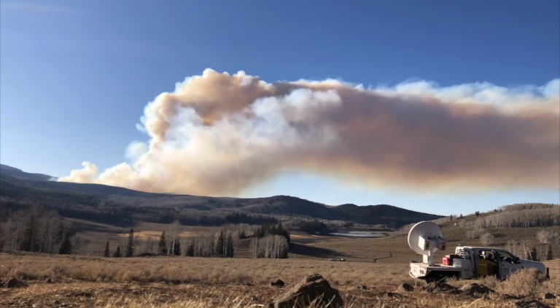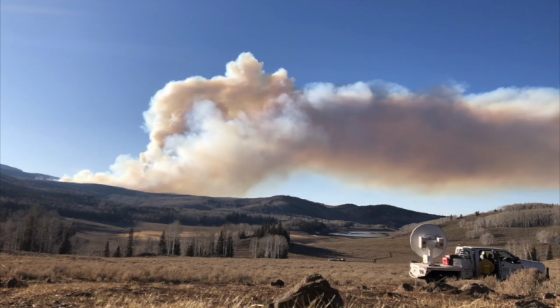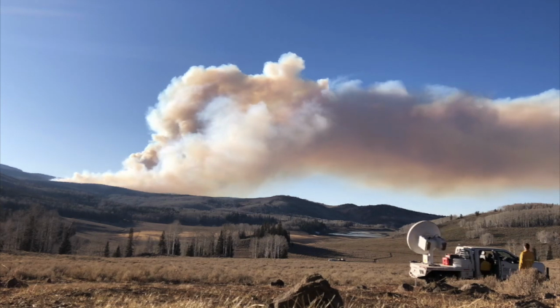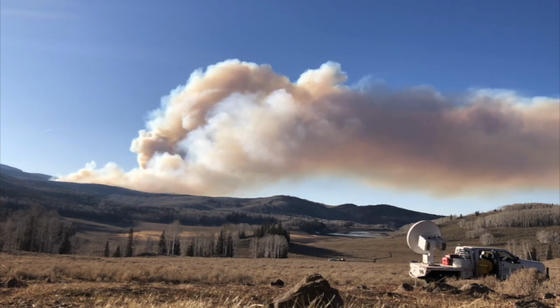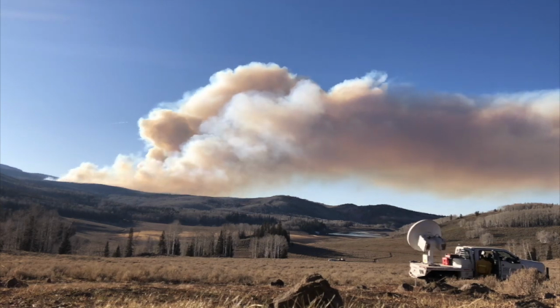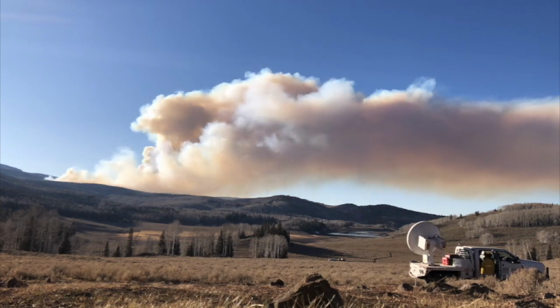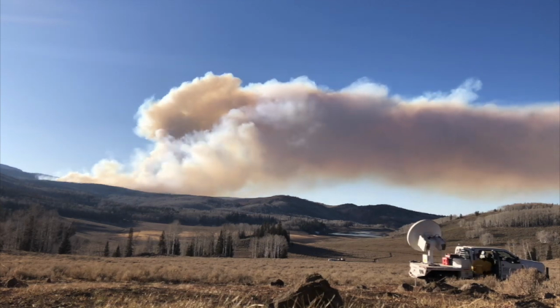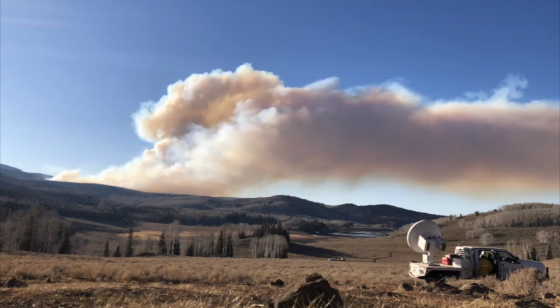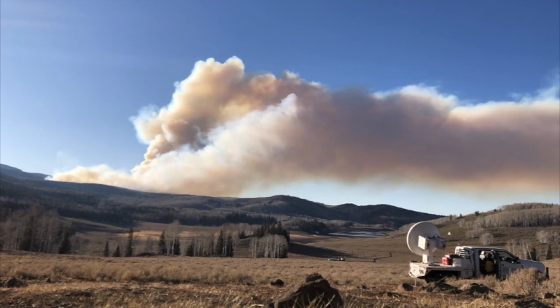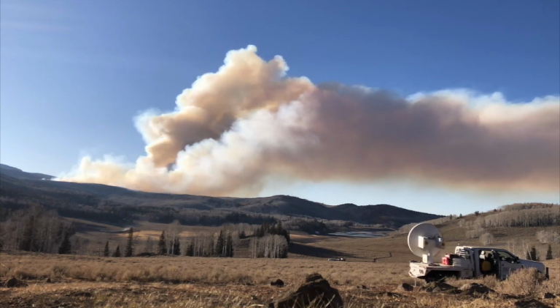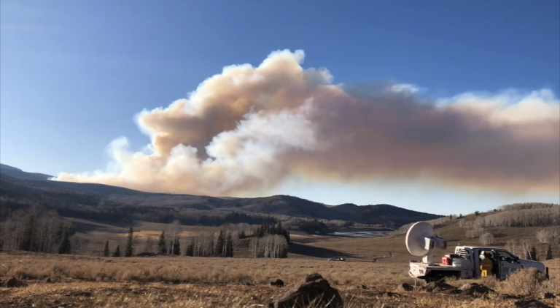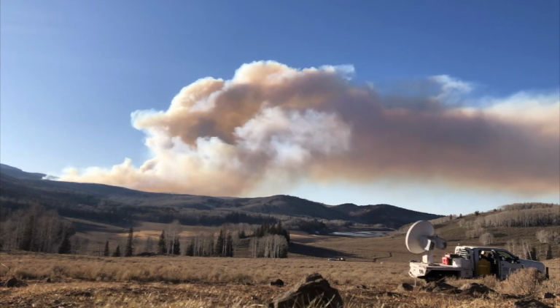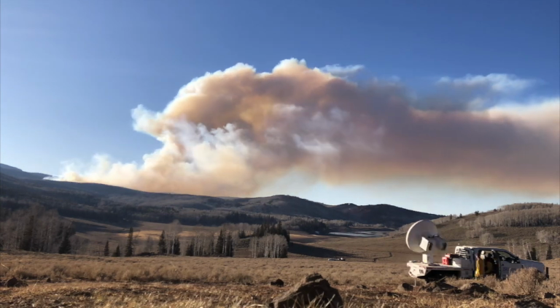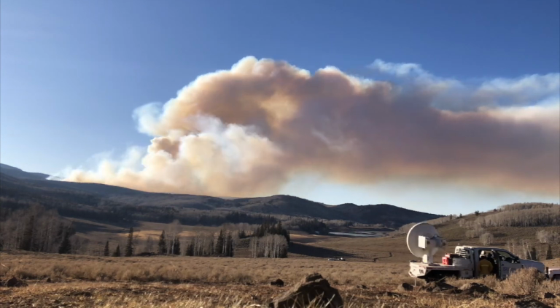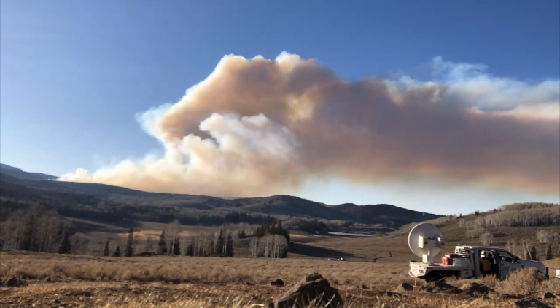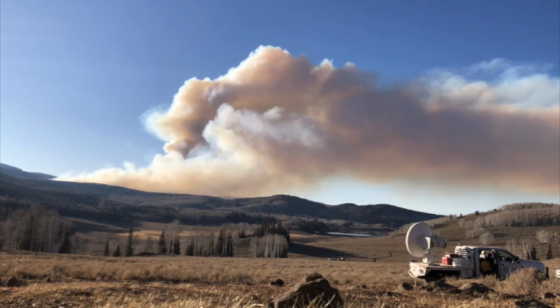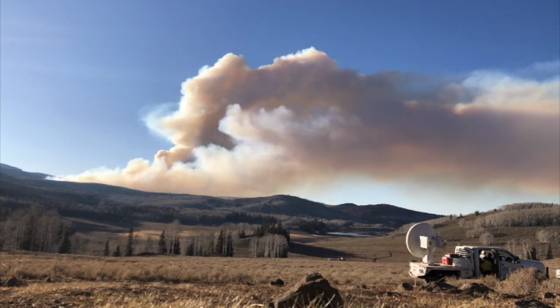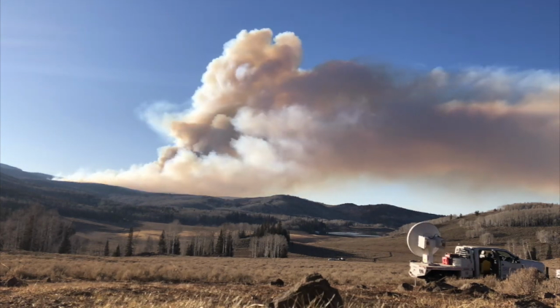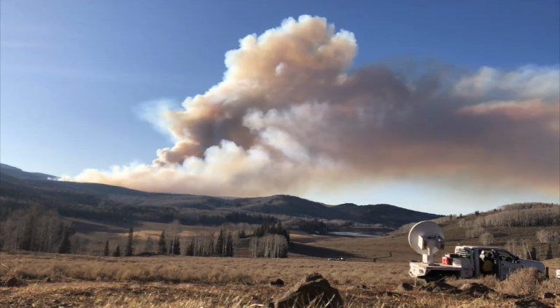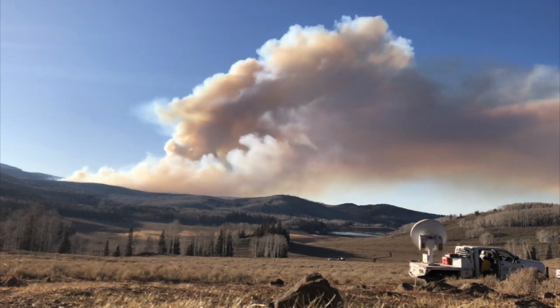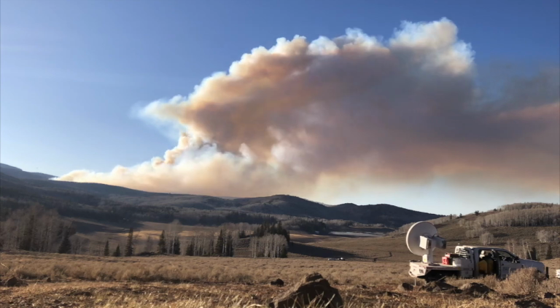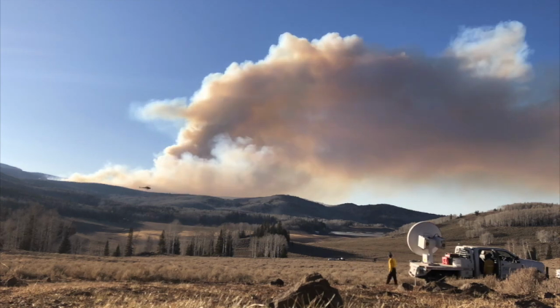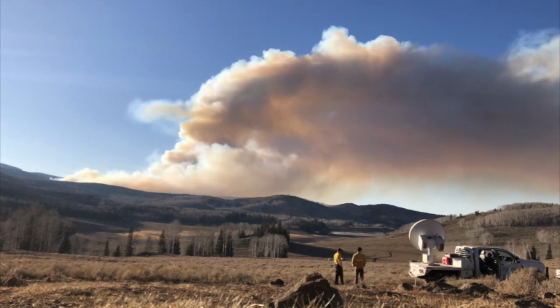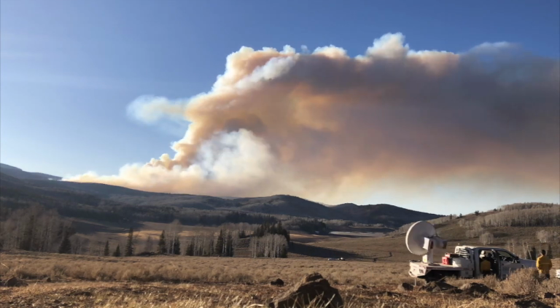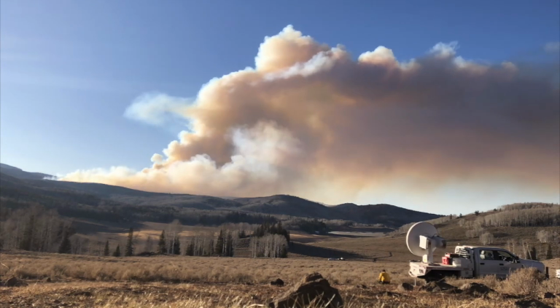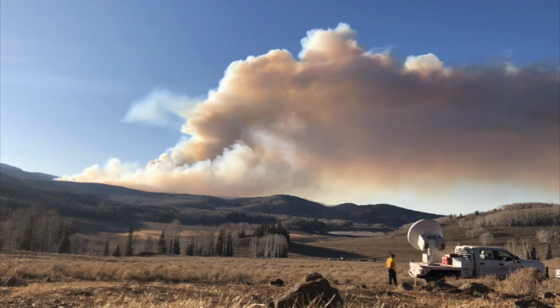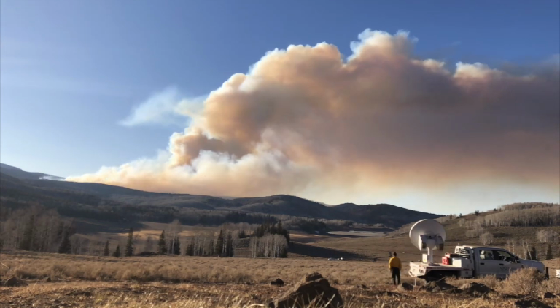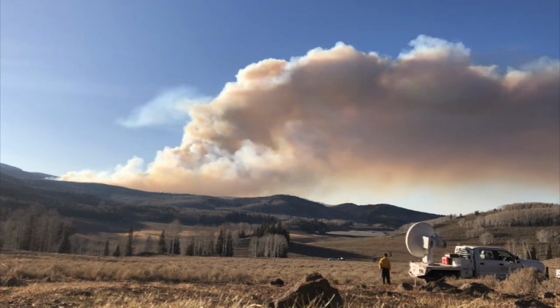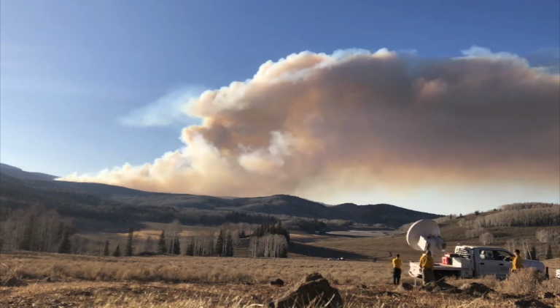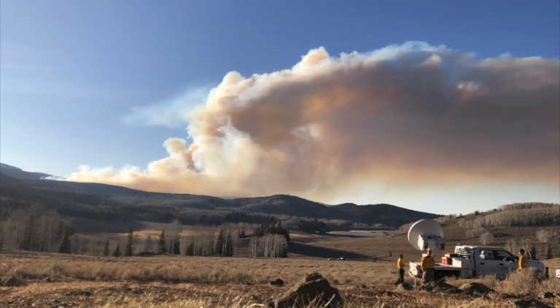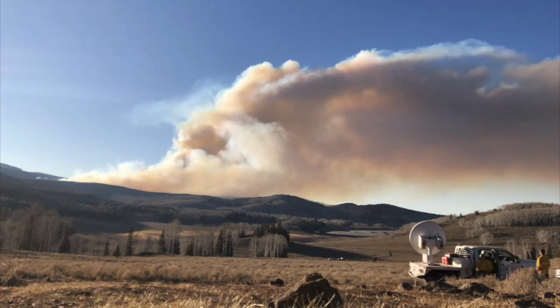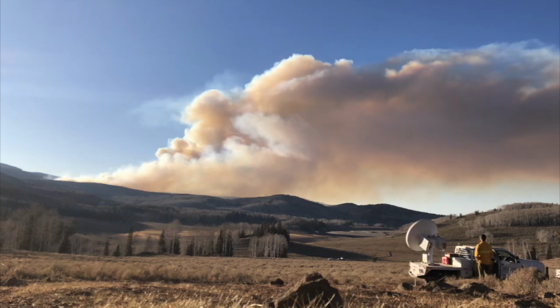If you look closely in this video, you can actually see the helicopters that were being used to ignite this blaze. I got to go to this fire with the San Jose State Fire Weather Research Laboratory, and in the bottom right of the video, you can see our radar truck hard at work.